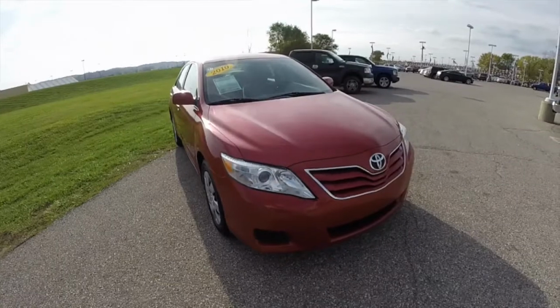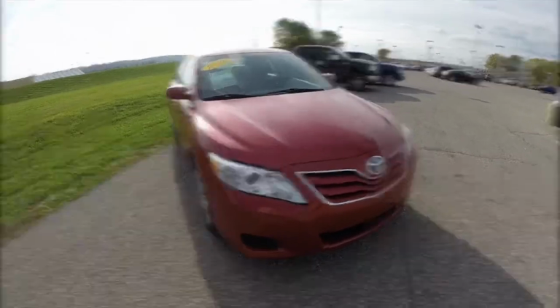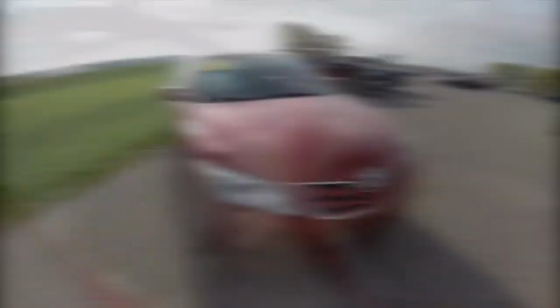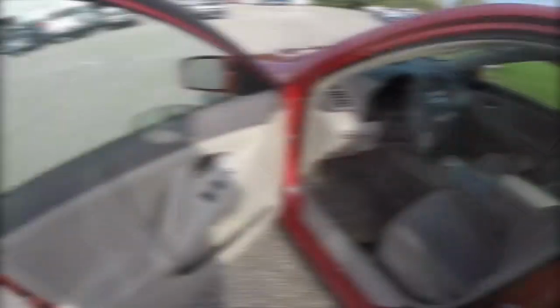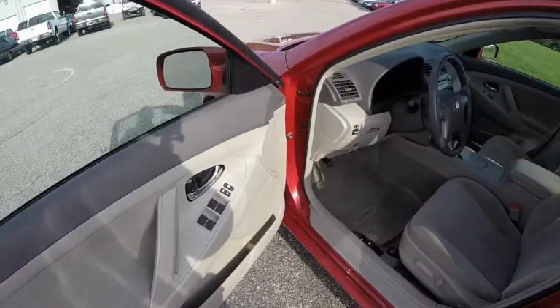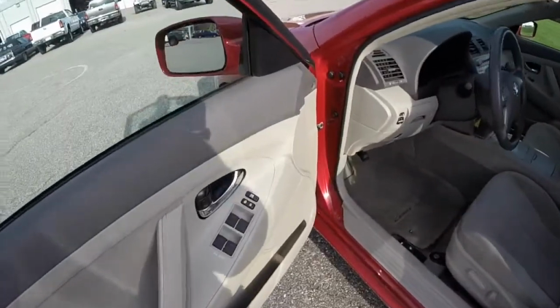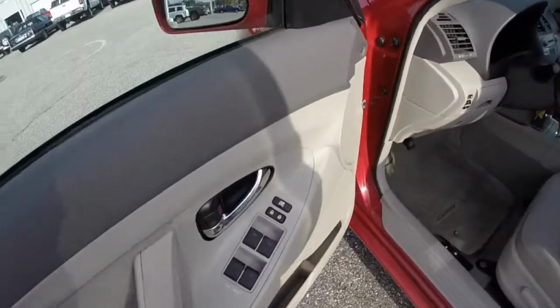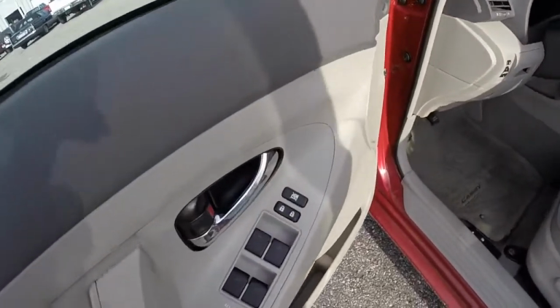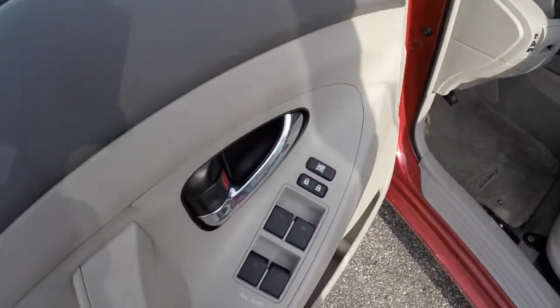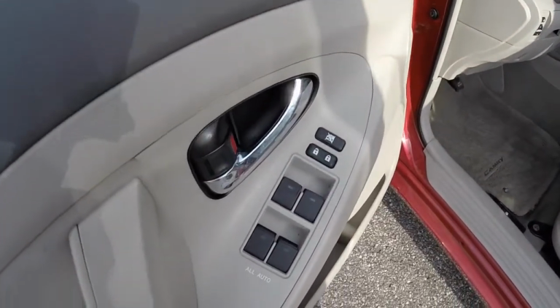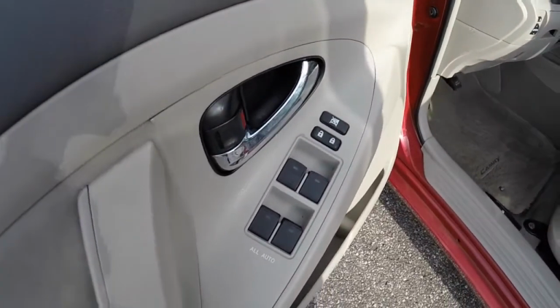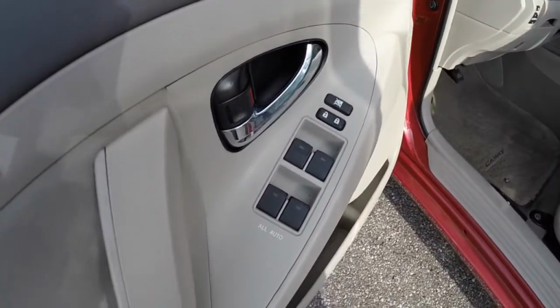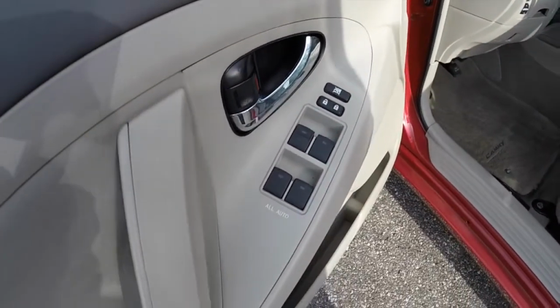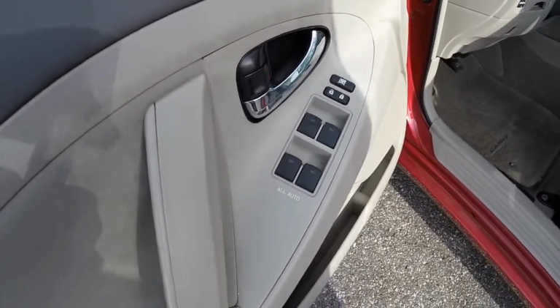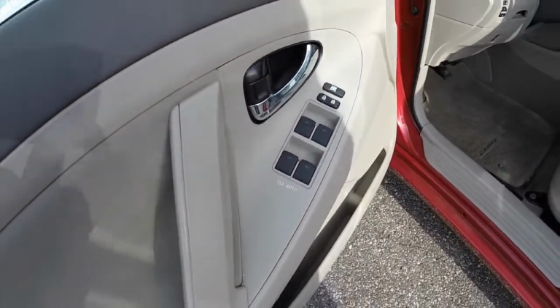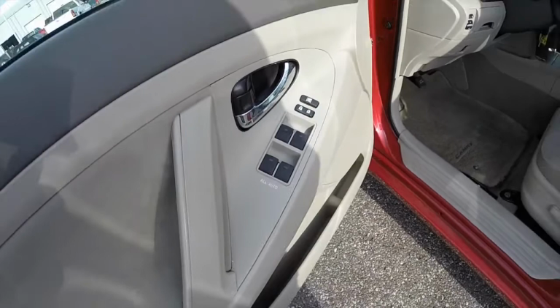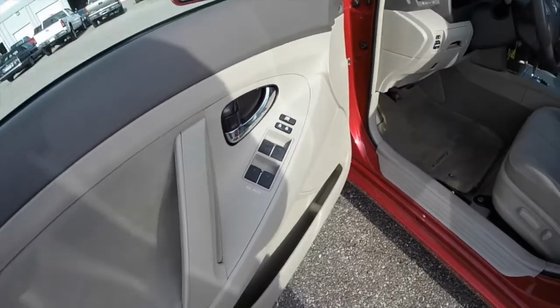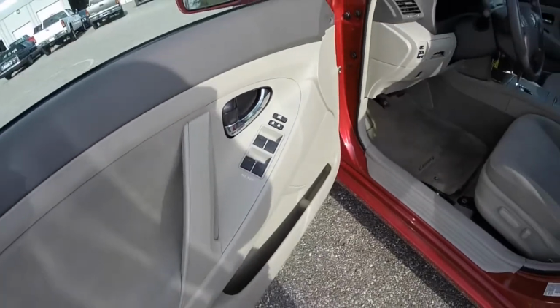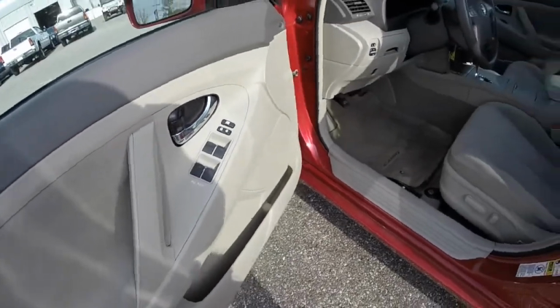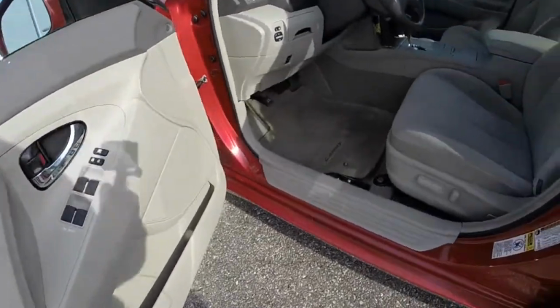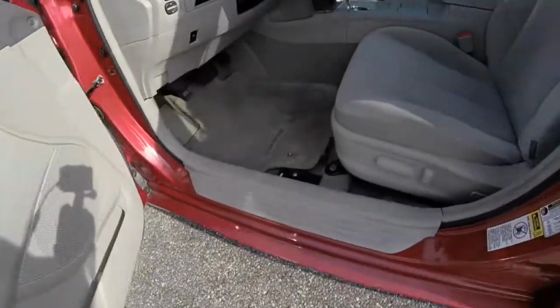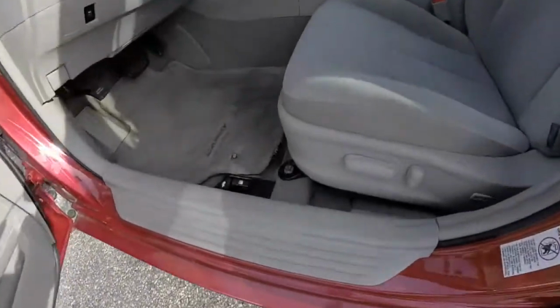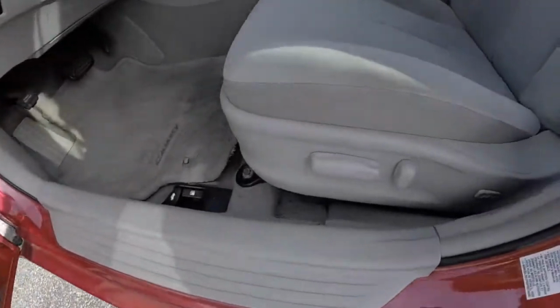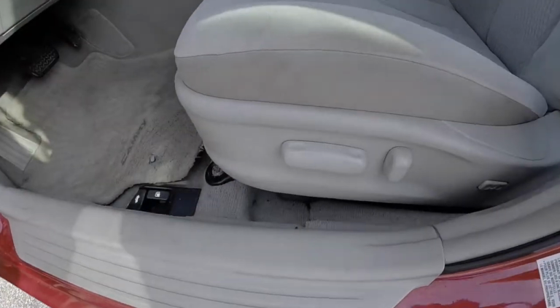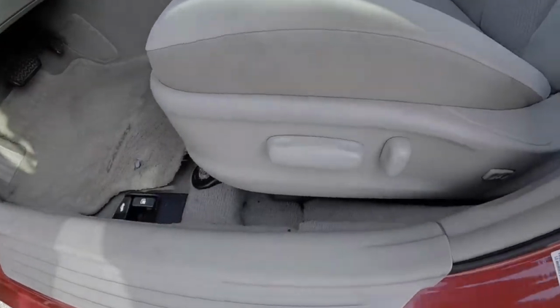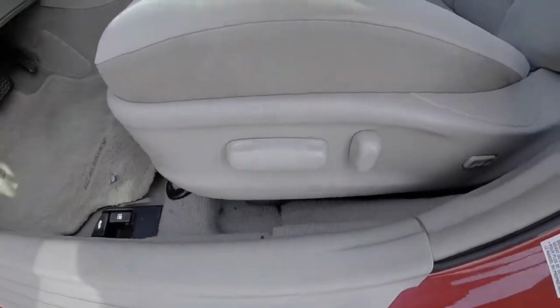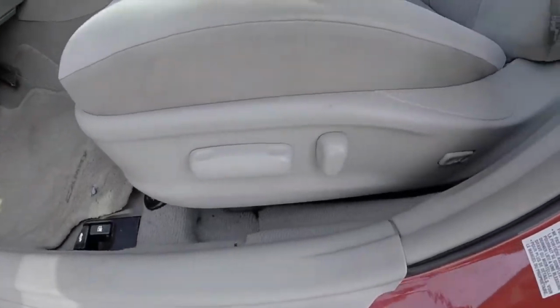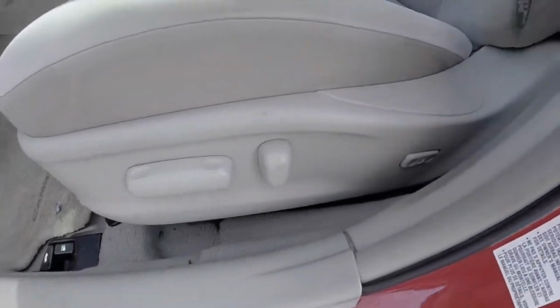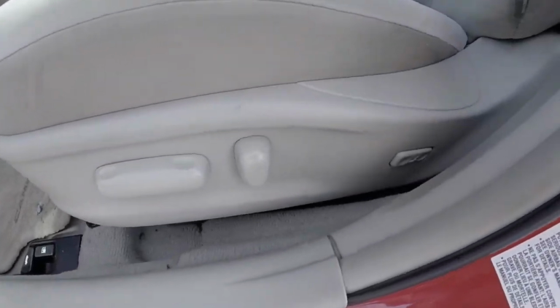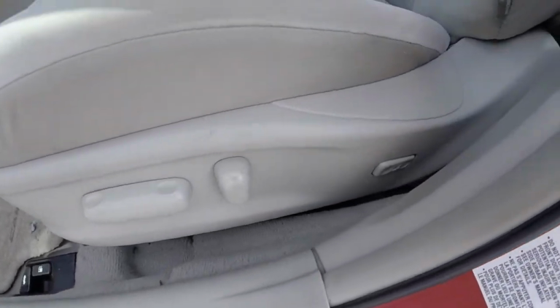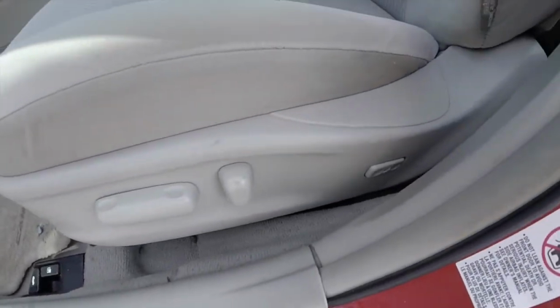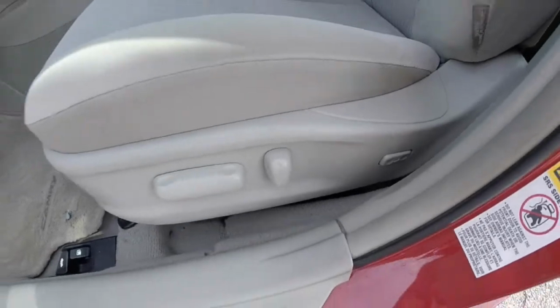Let's take a look at the interior. Inside we have power mirrors, power windows, and power door locks. All the windows are auto one touch up and down. Eight-way power driver's seat with adjustable lumbar support.